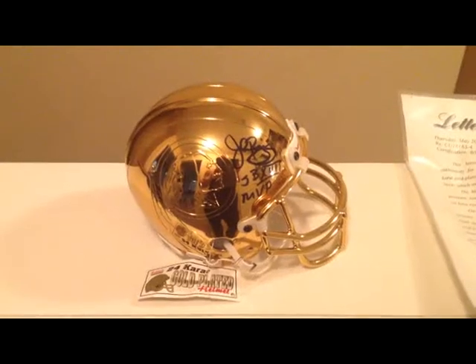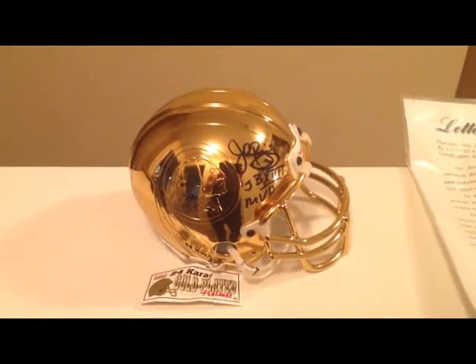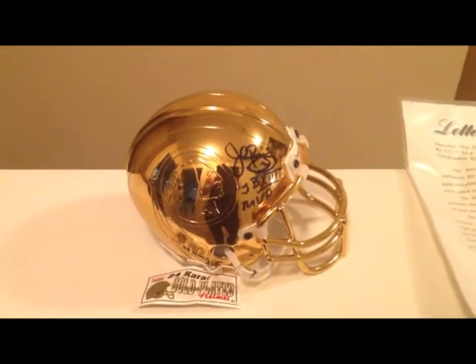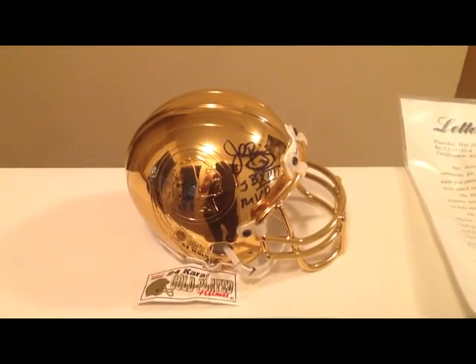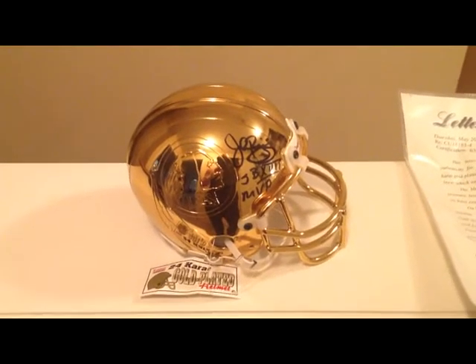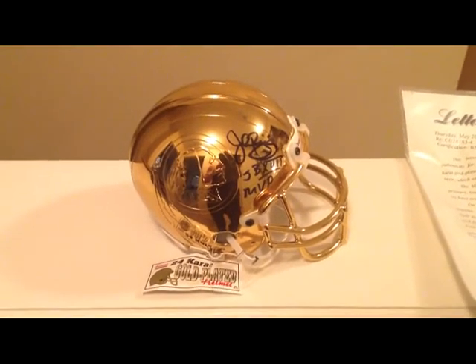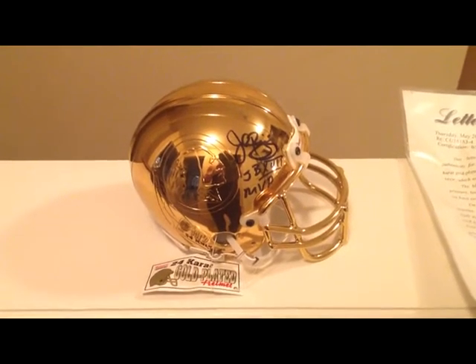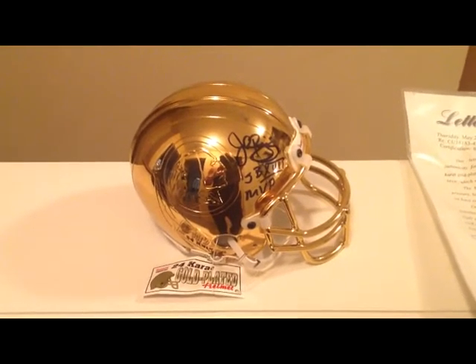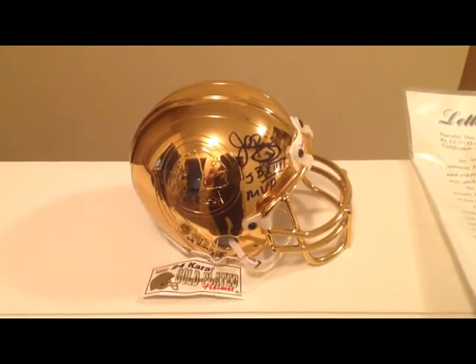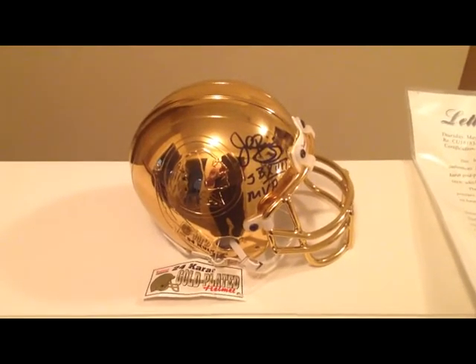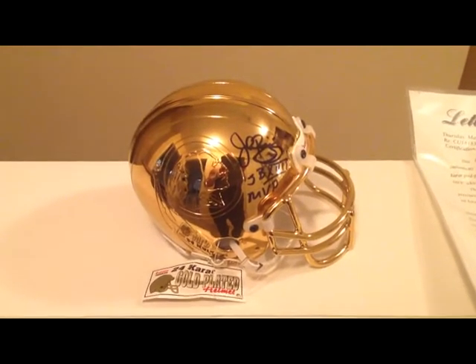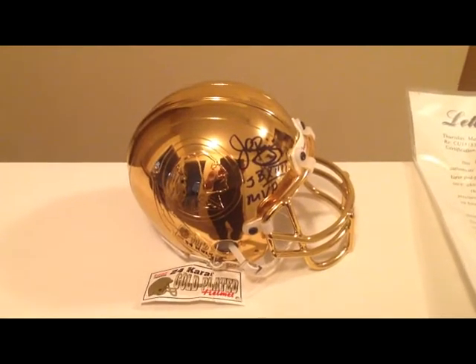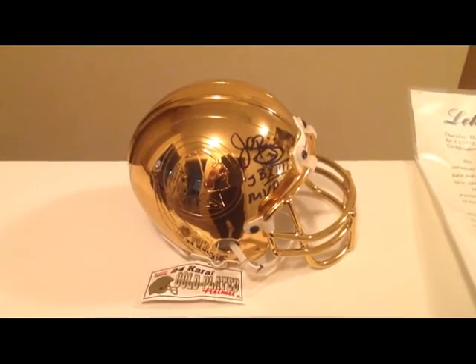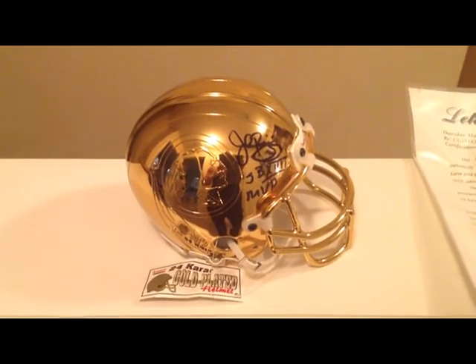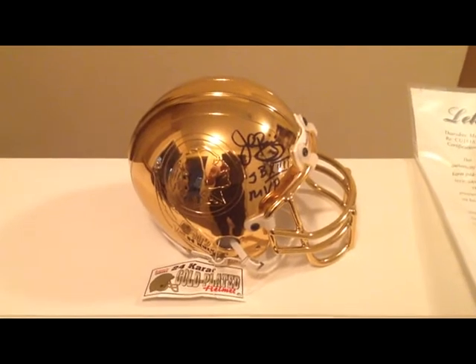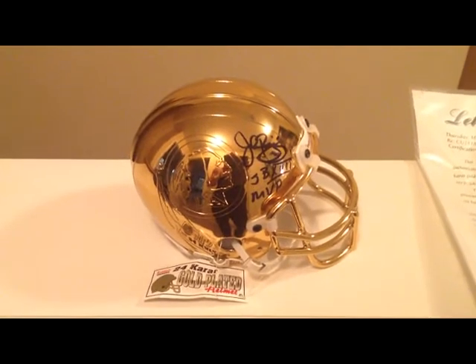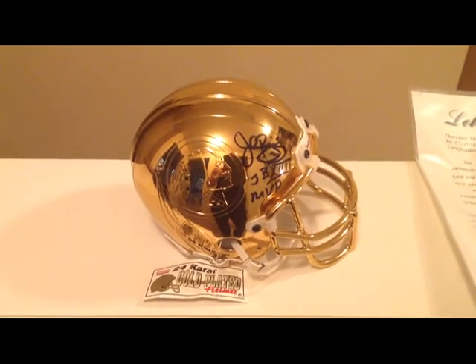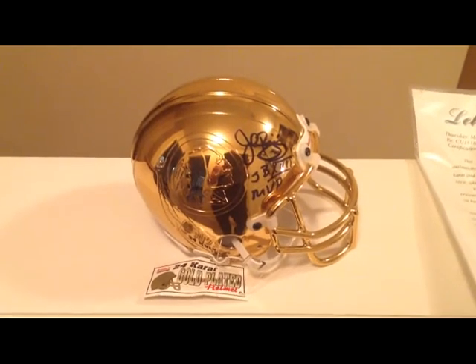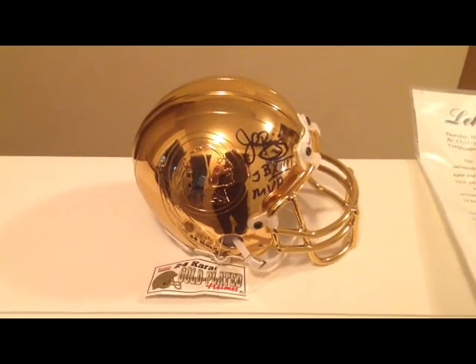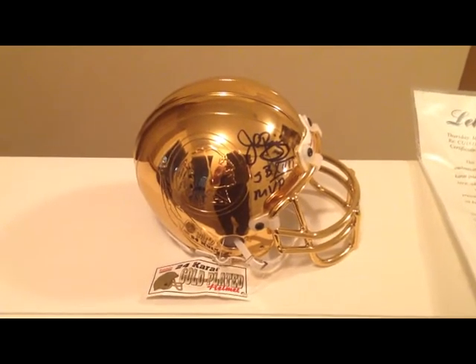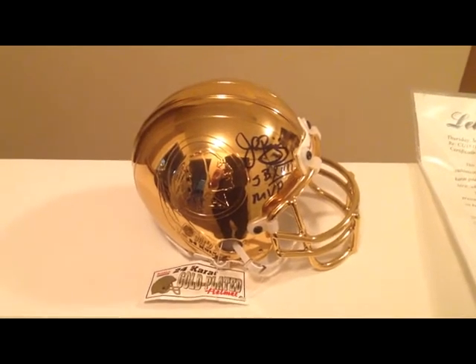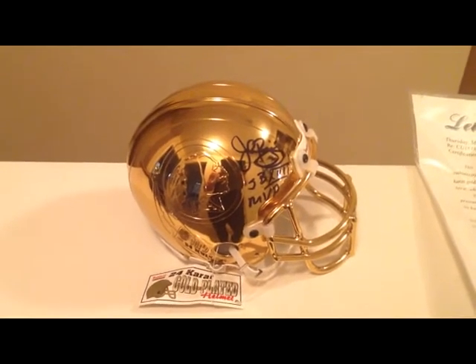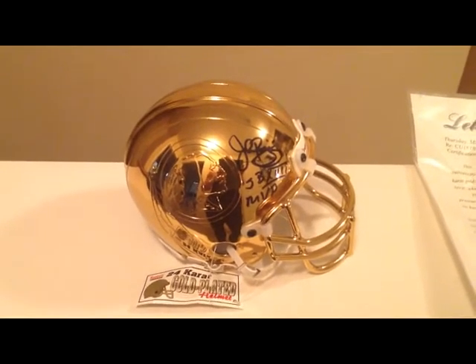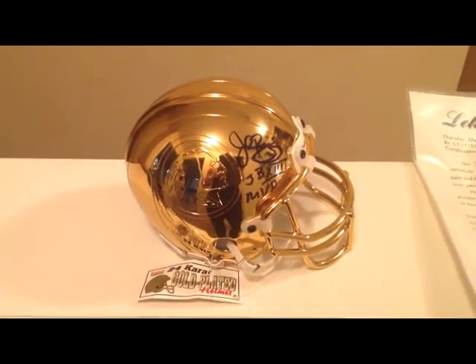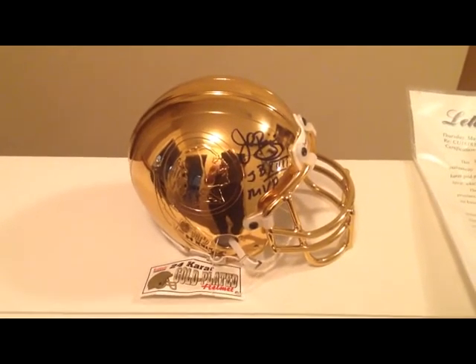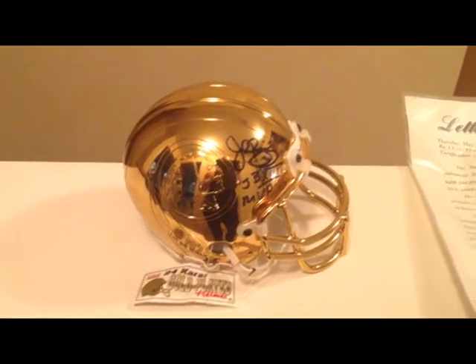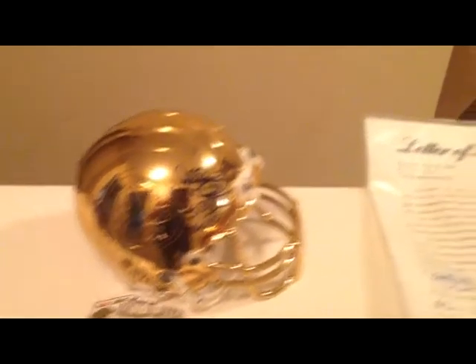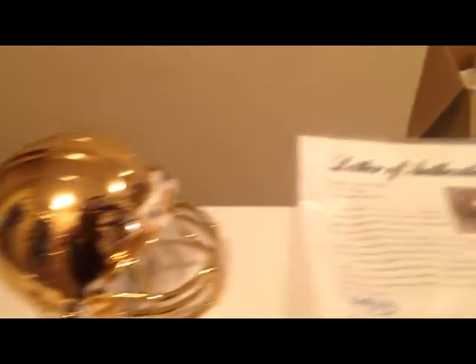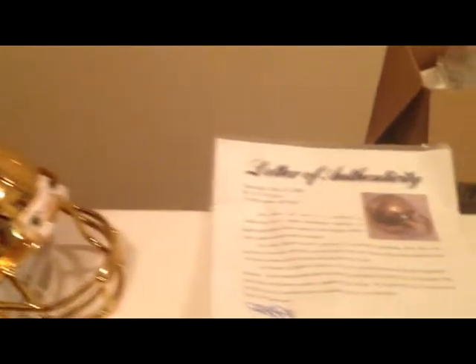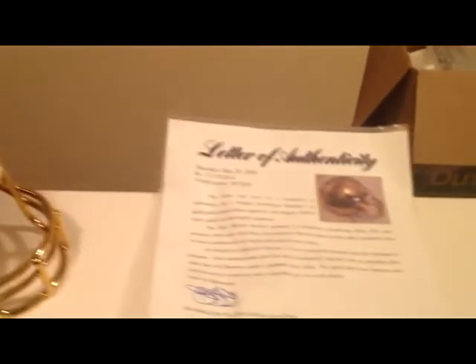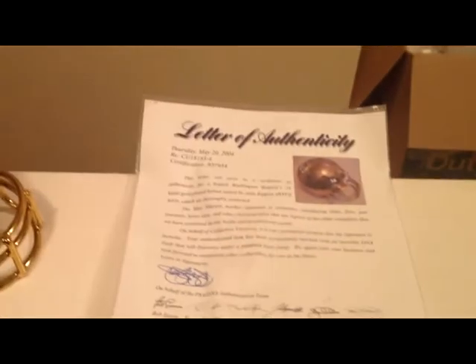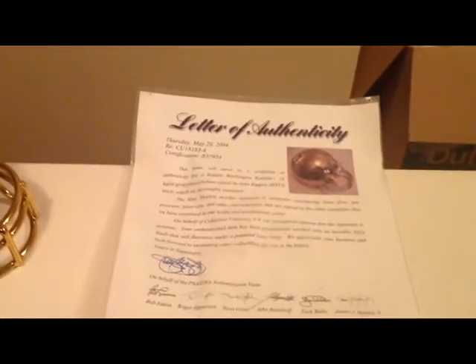So I made a pretty big purchase last week, got it in today. This is a Washington Redskins 24-carat gold-plated mini helmet signed by John Riggins. And there's the LOA.